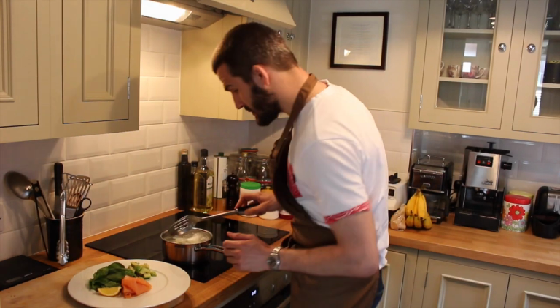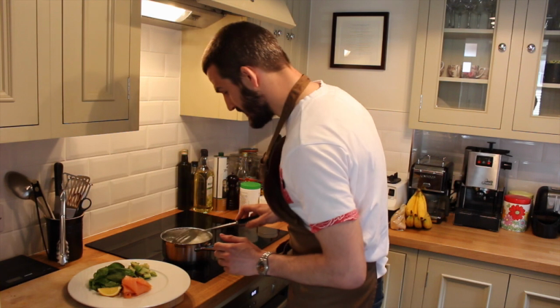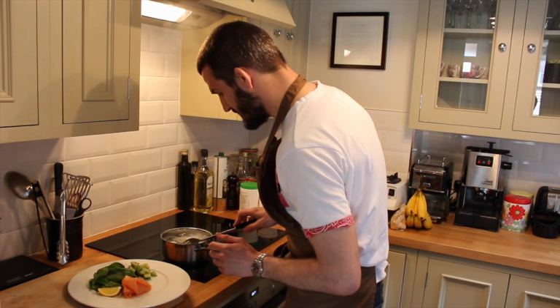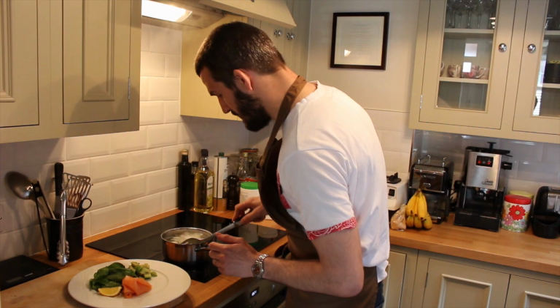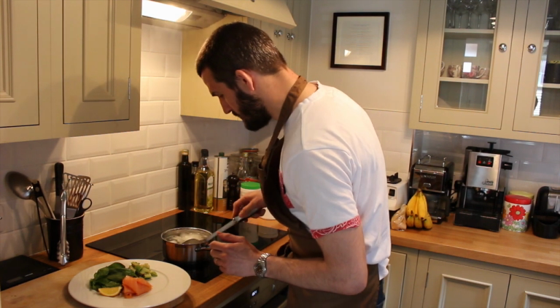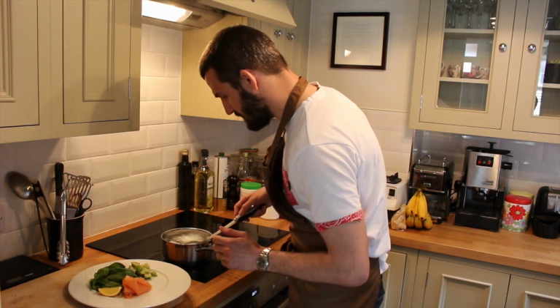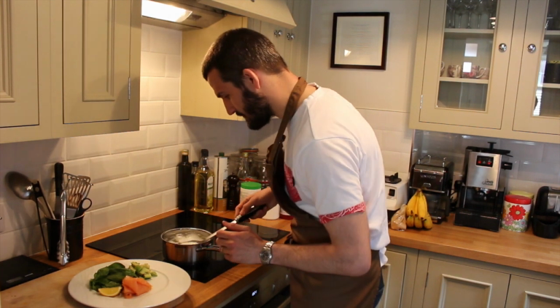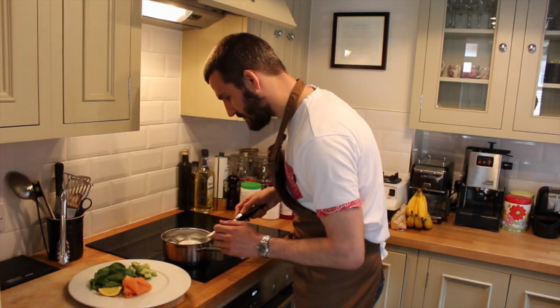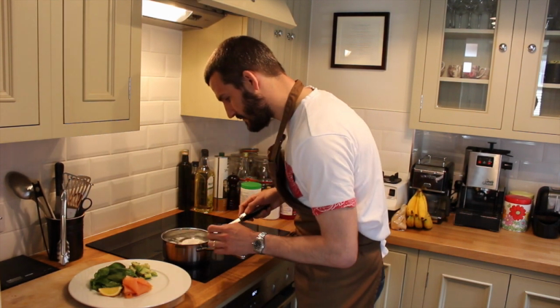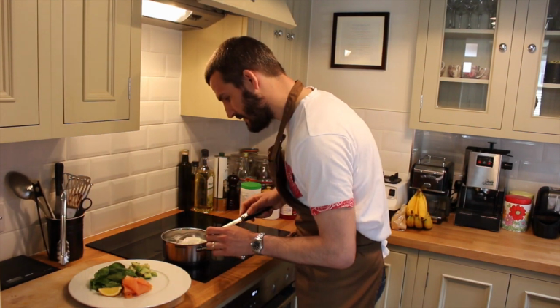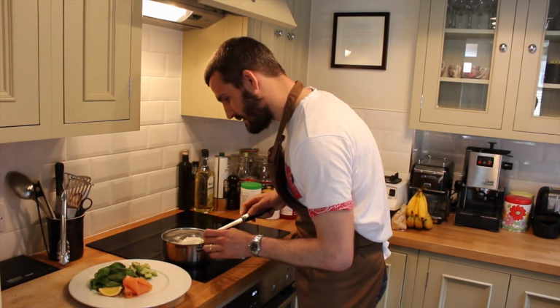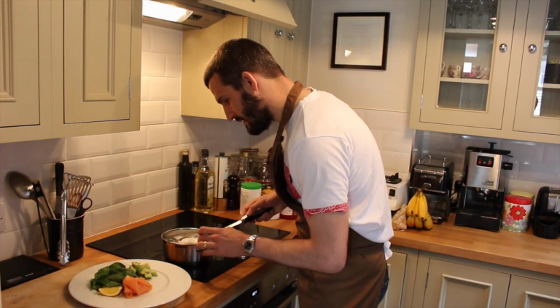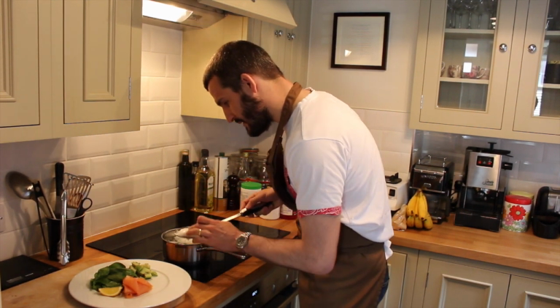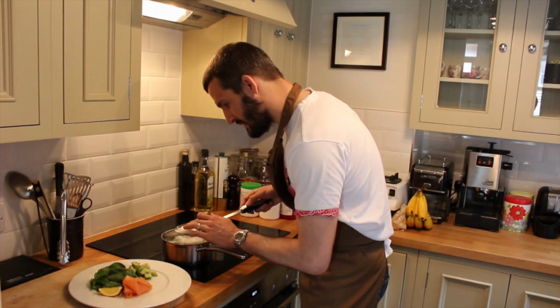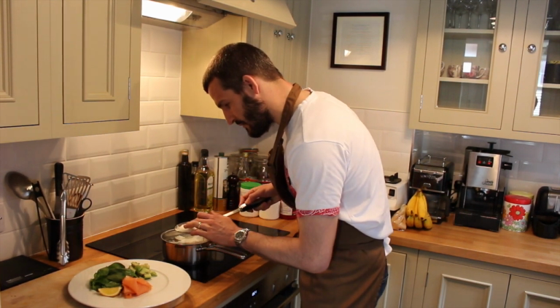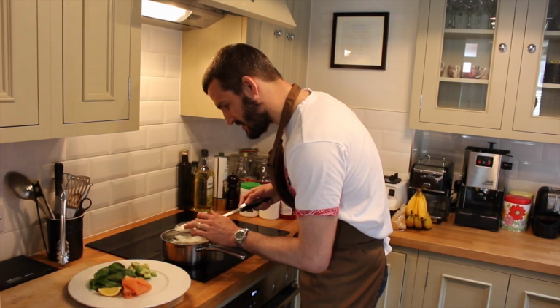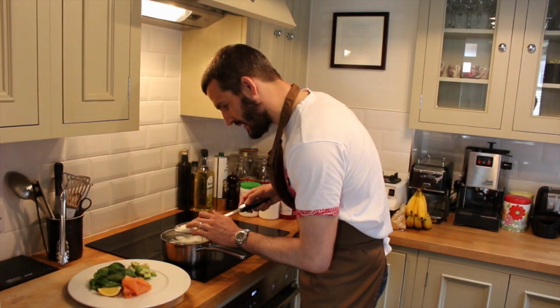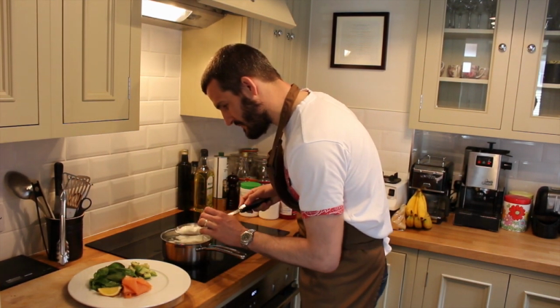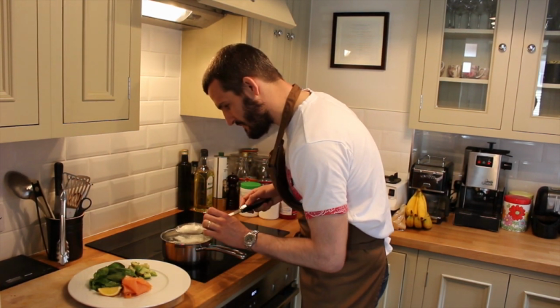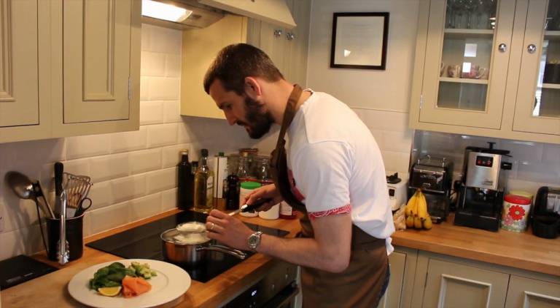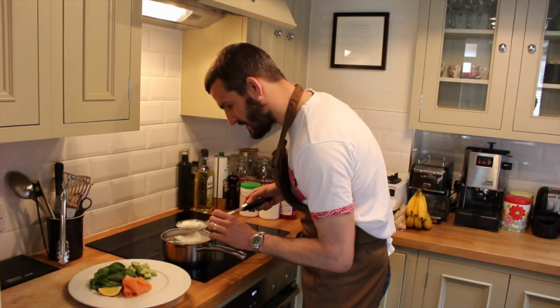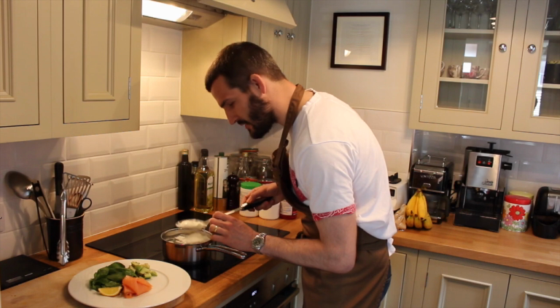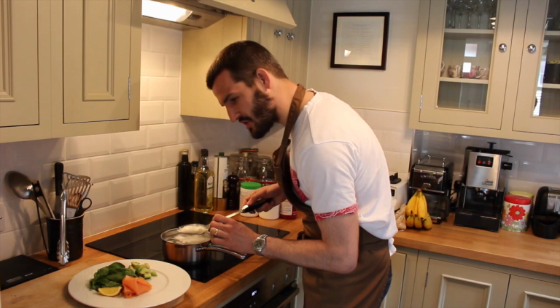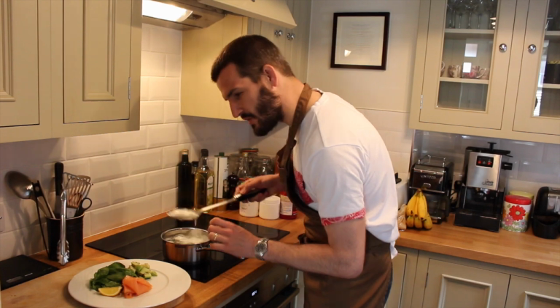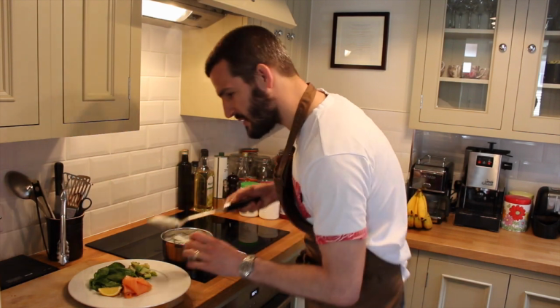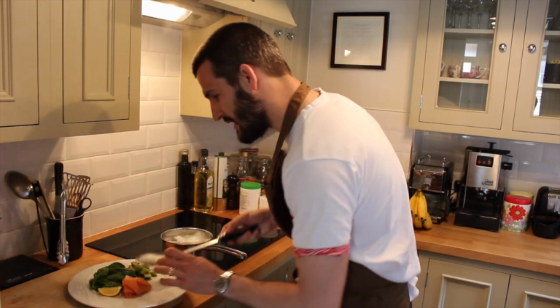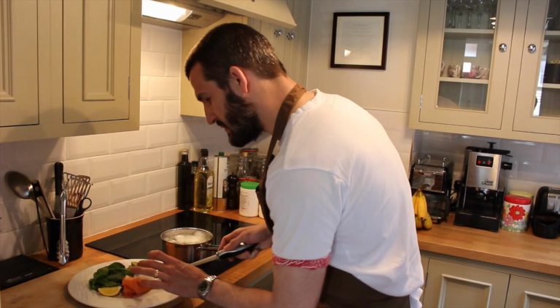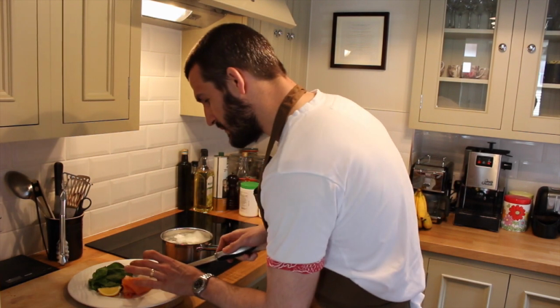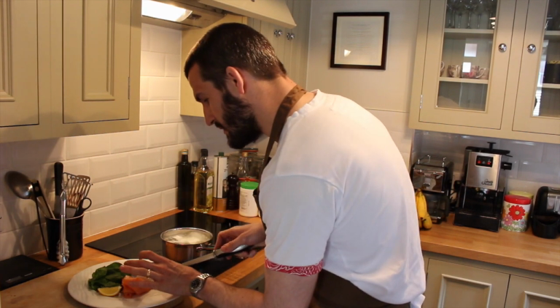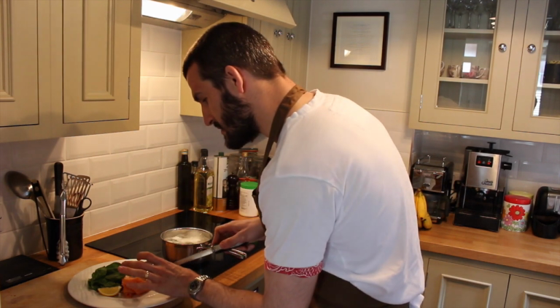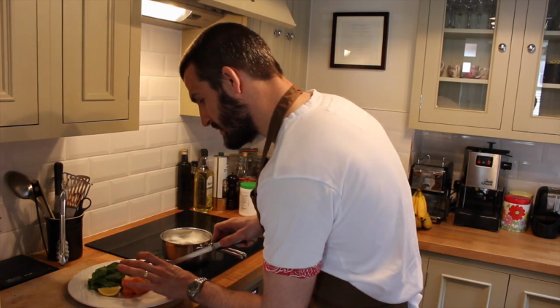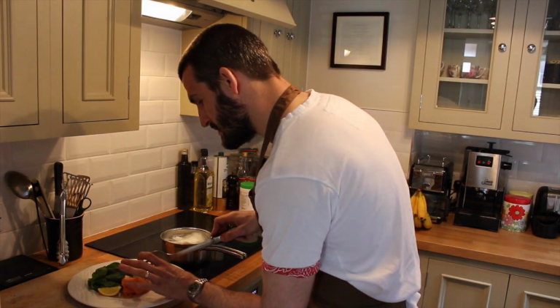We're just going to take these out. There should be a little bit of spring in them — the yolk you still want to be runny, but the white you want to be cooked.